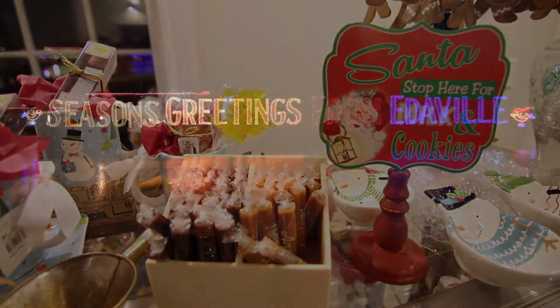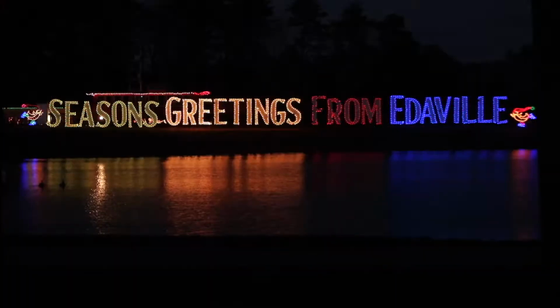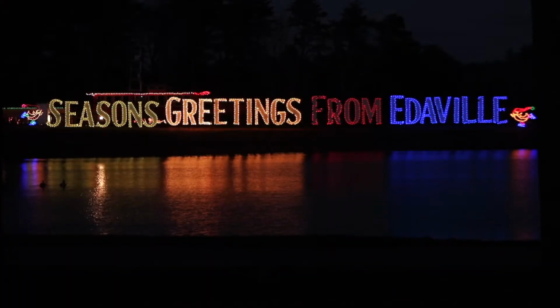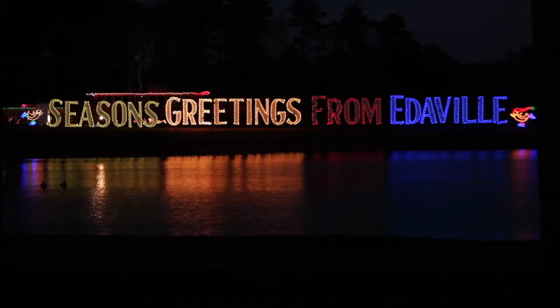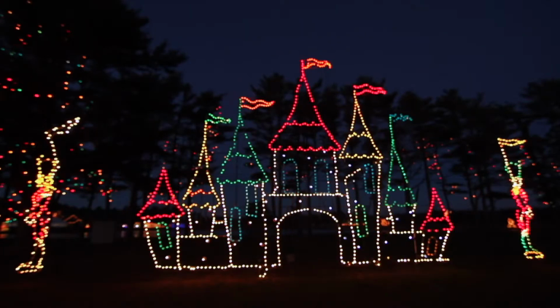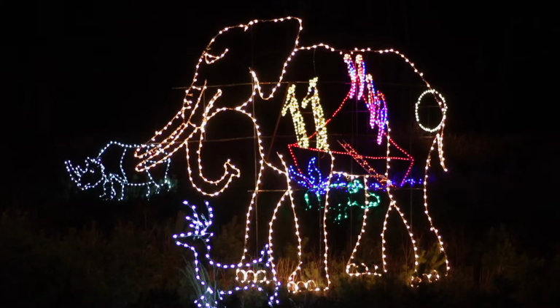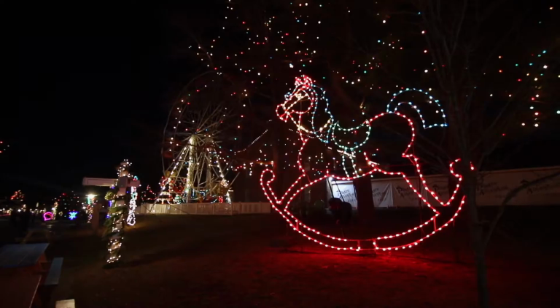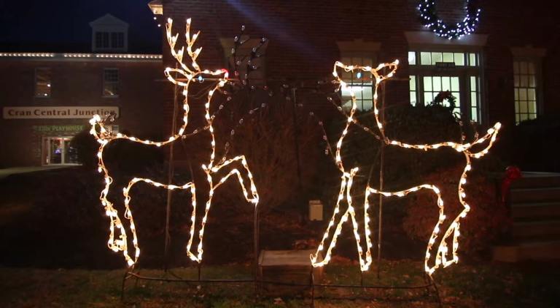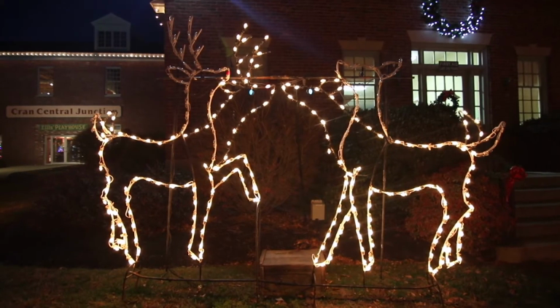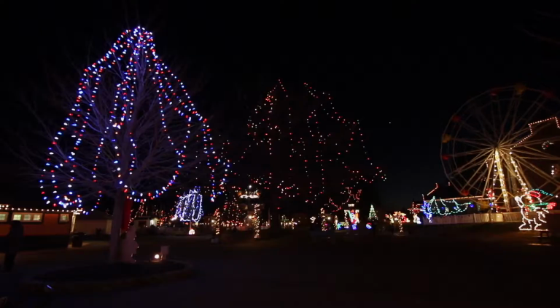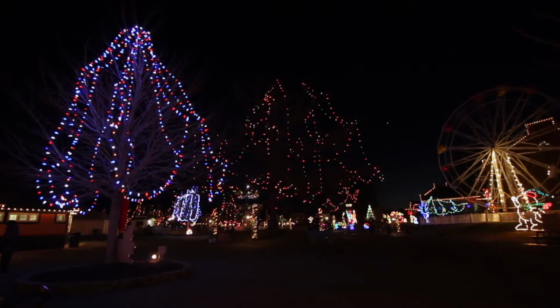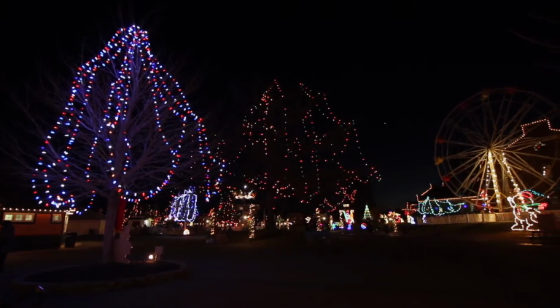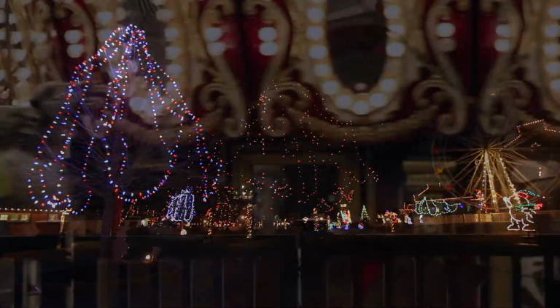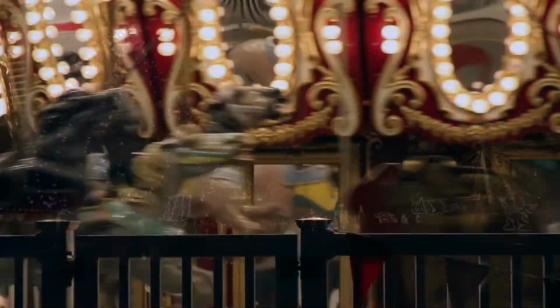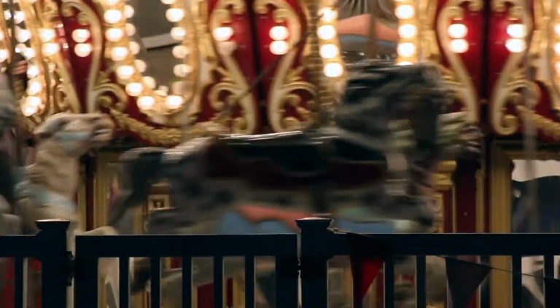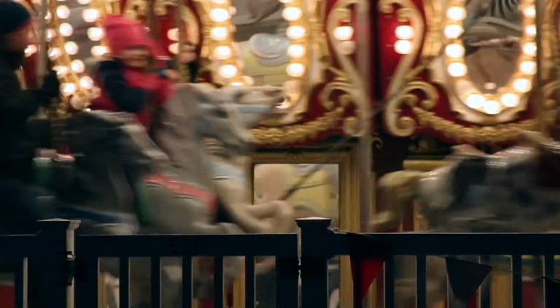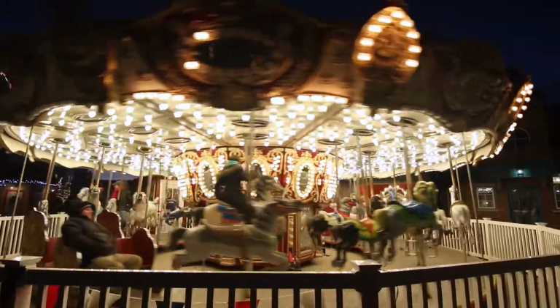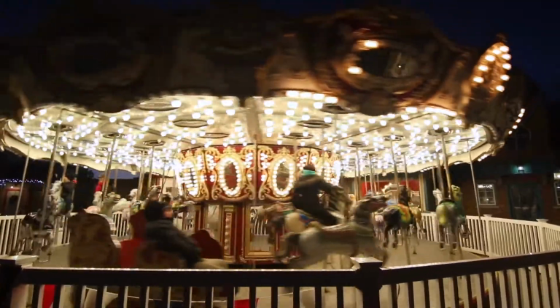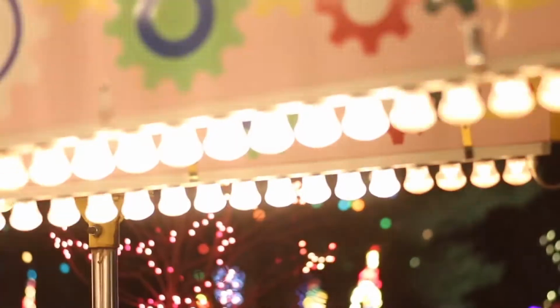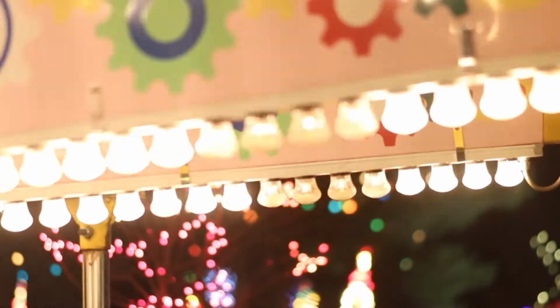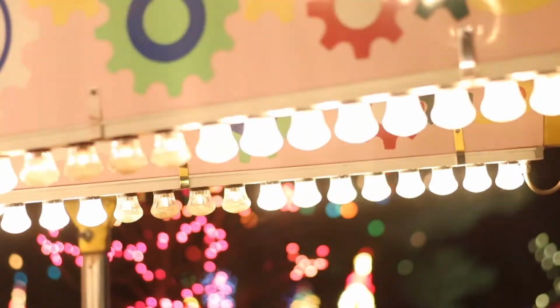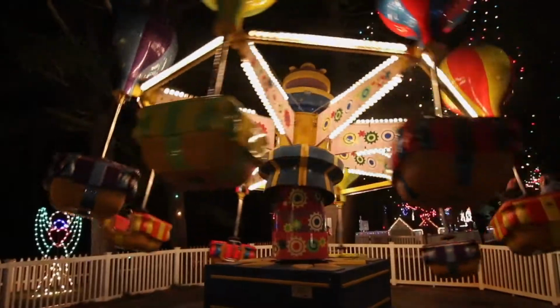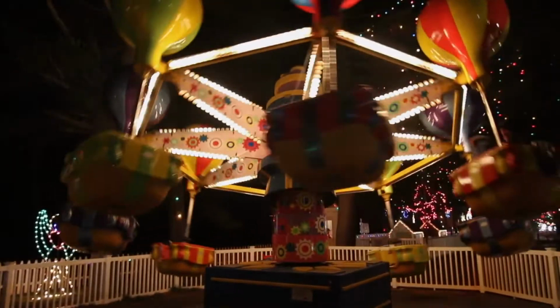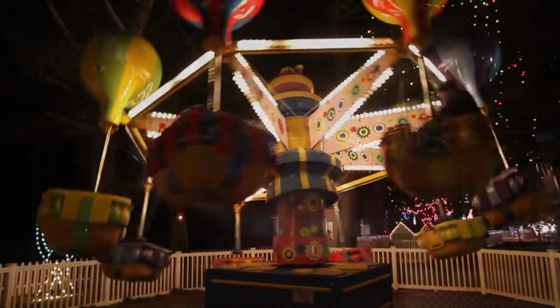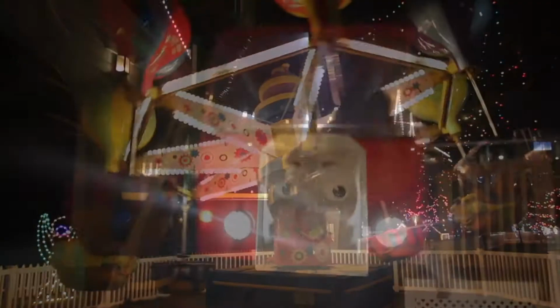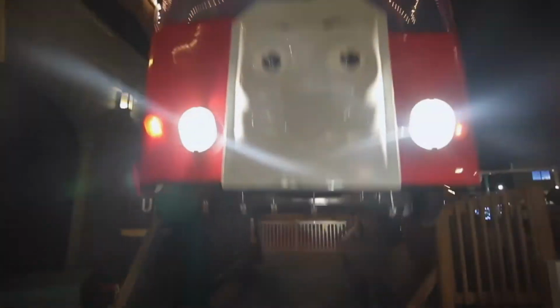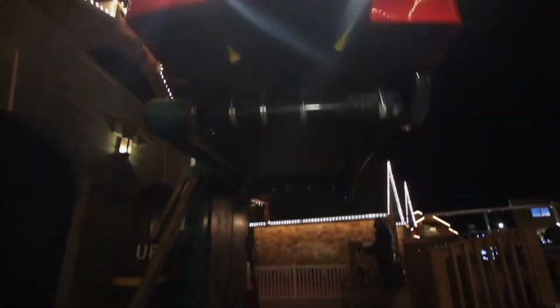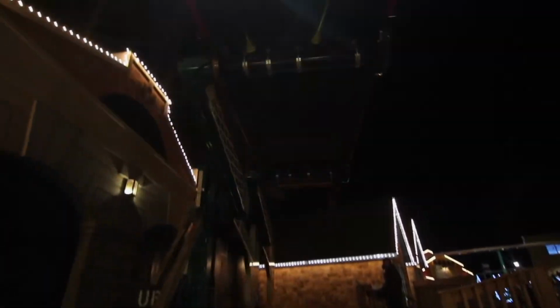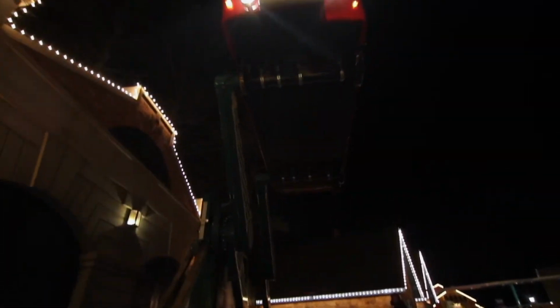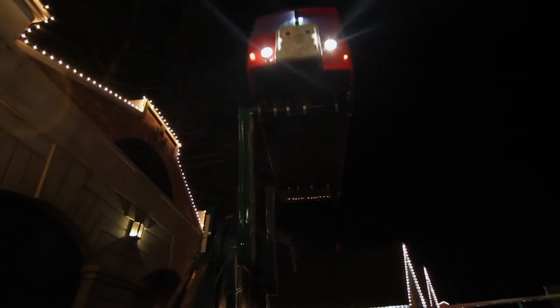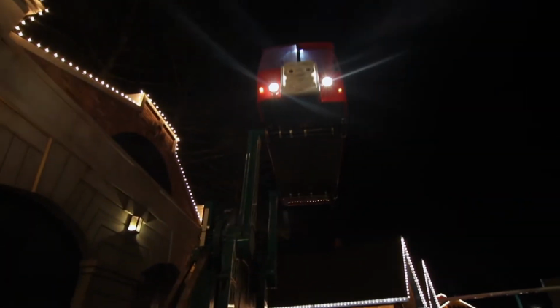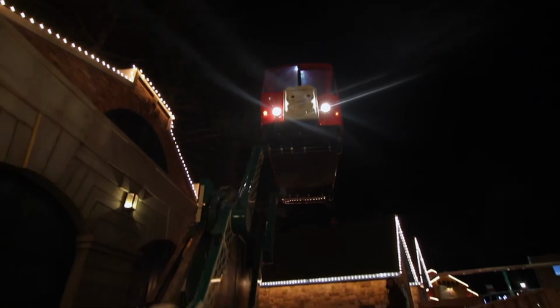What we're known for predominantly is our Festival of Lights event, which takes place for about six weeks during the Christmas season, and the place is magical in the evening. Edeville USA is definitely a family park. We have families that have been coming back three and four generations — they all come in as a large group and have a wonderful time here.